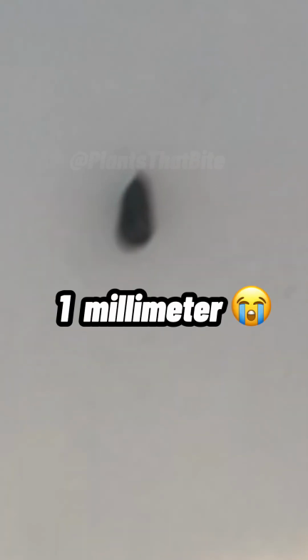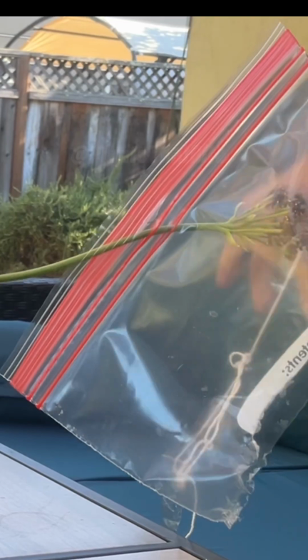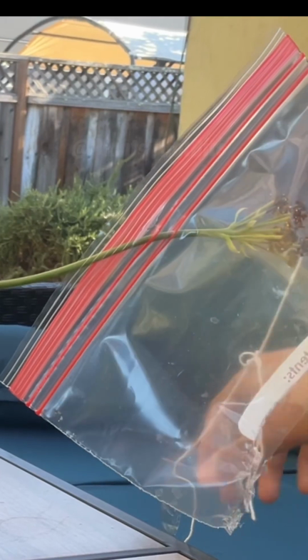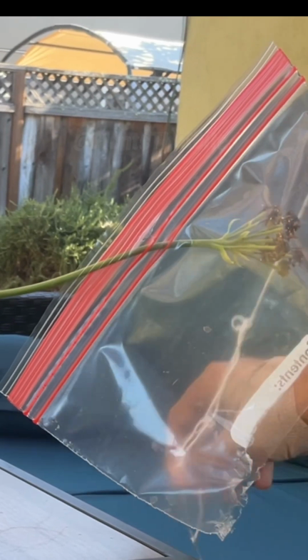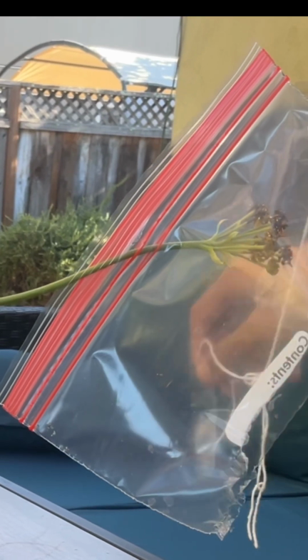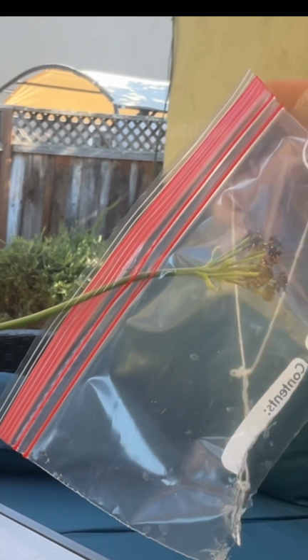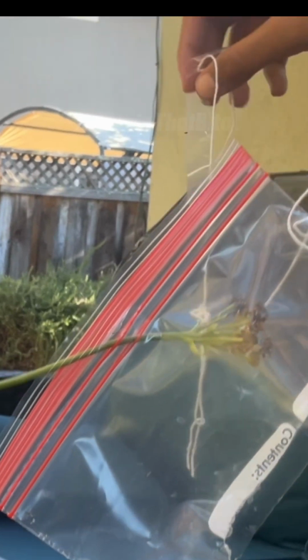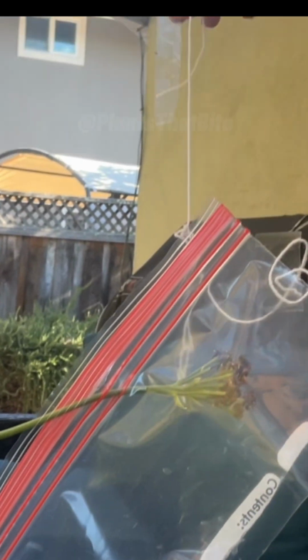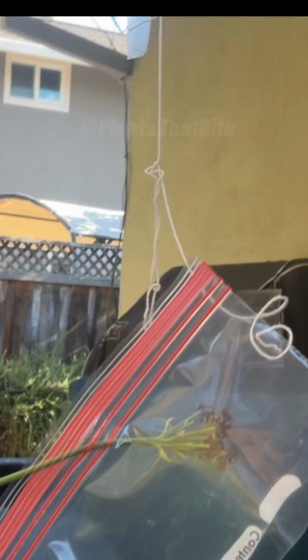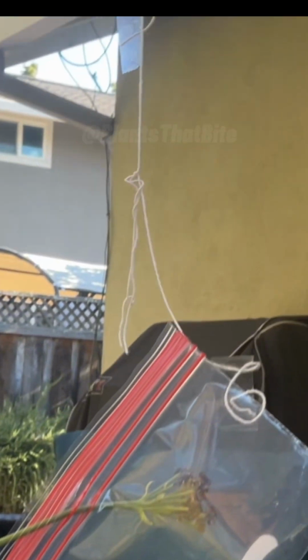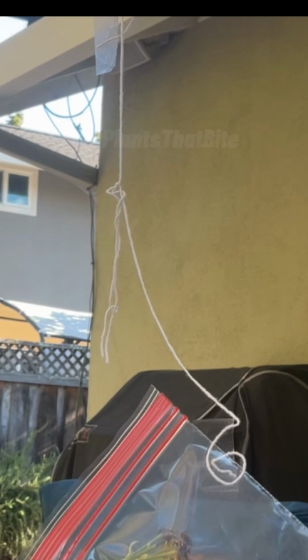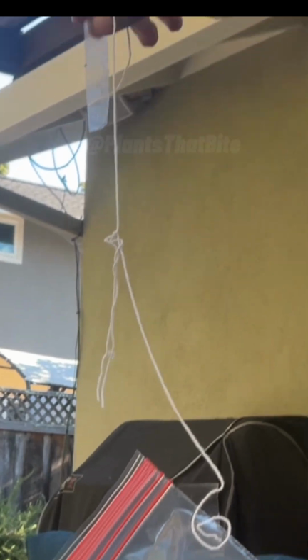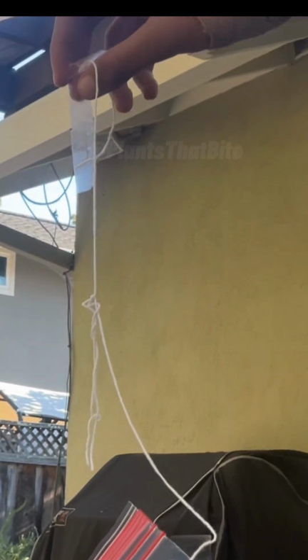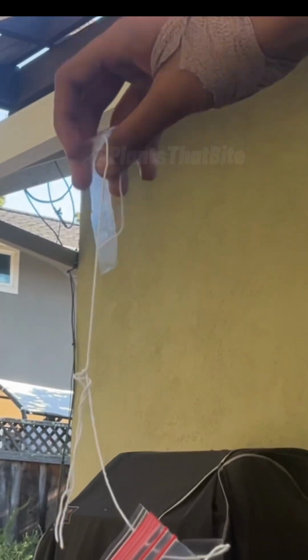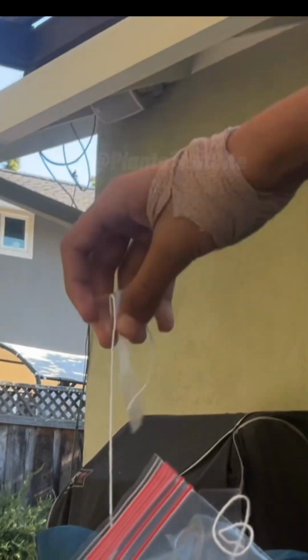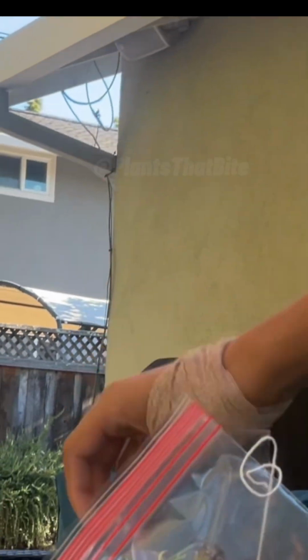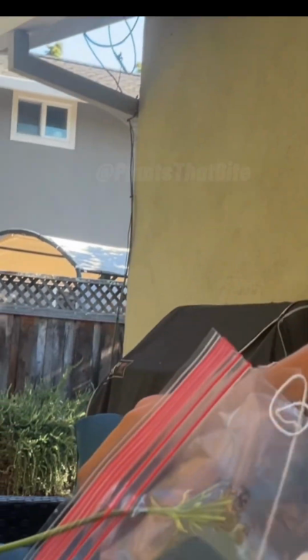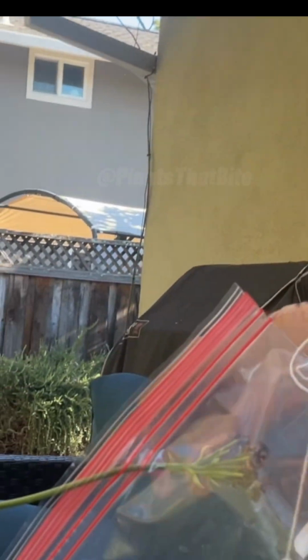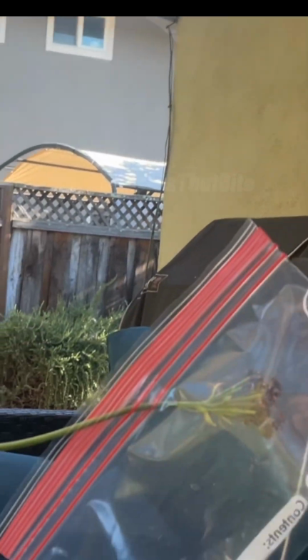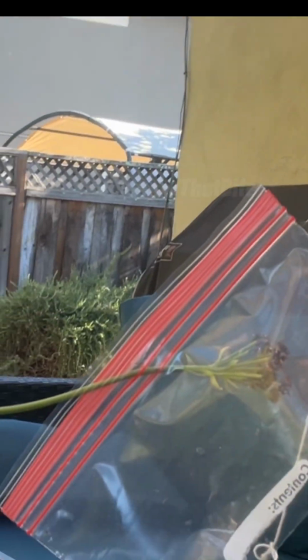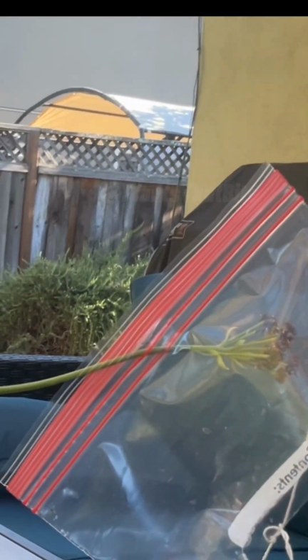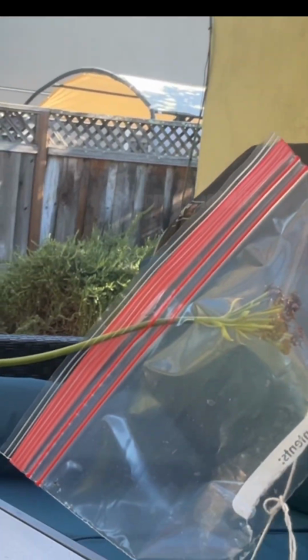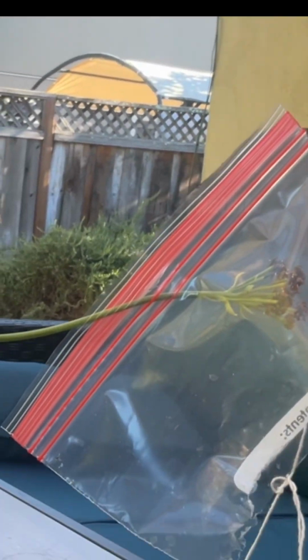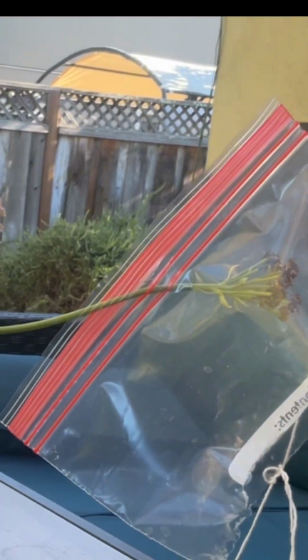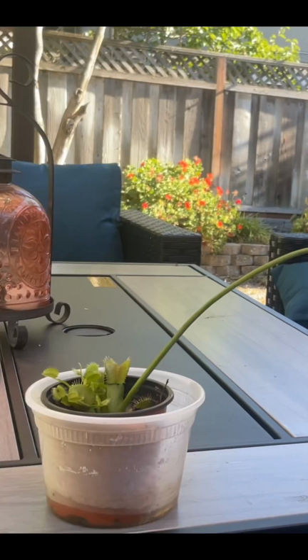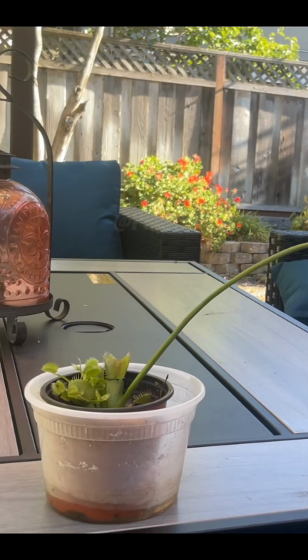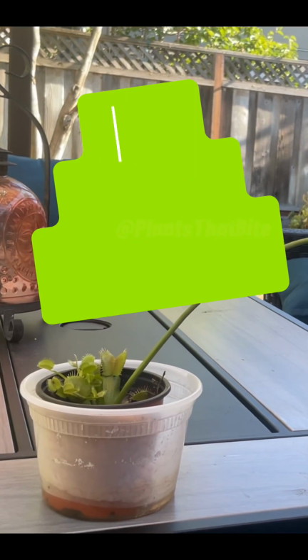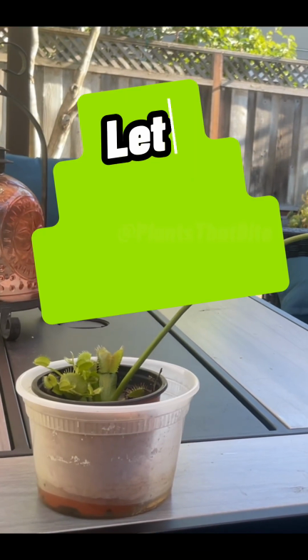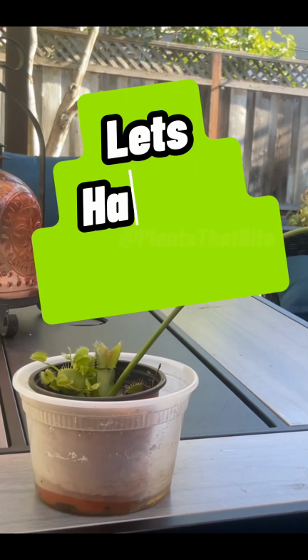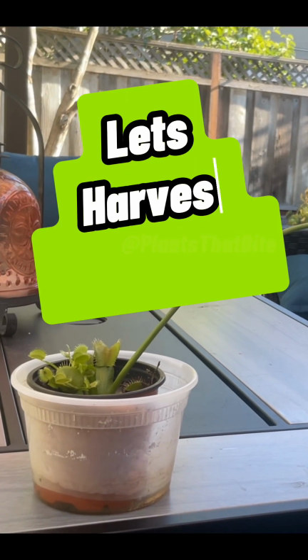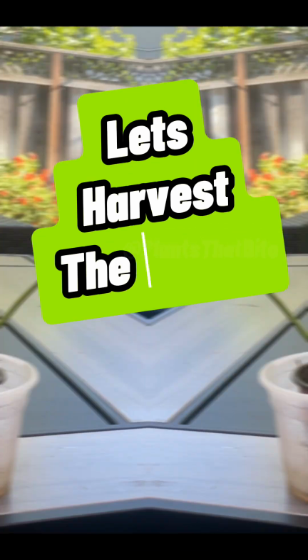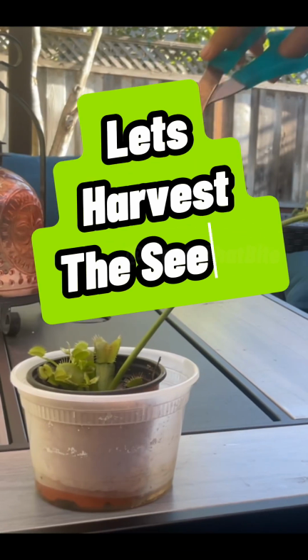I also had a string attached with tape on the end so I could attach it to a wall and keep the flower up. But enough talking now, let's harvest the seeds.